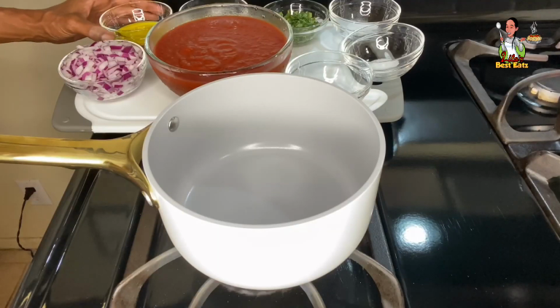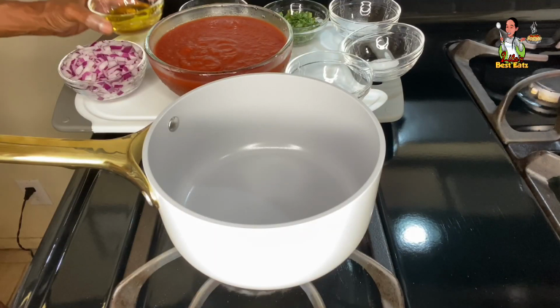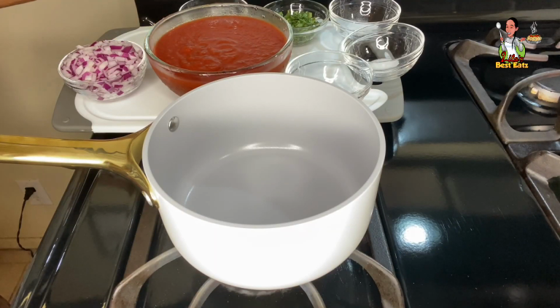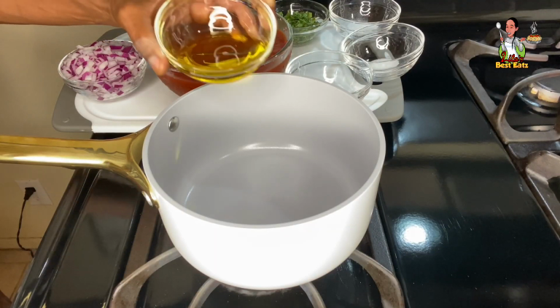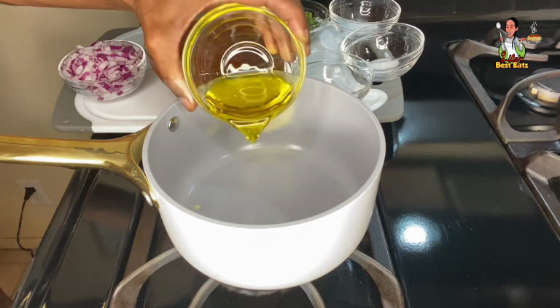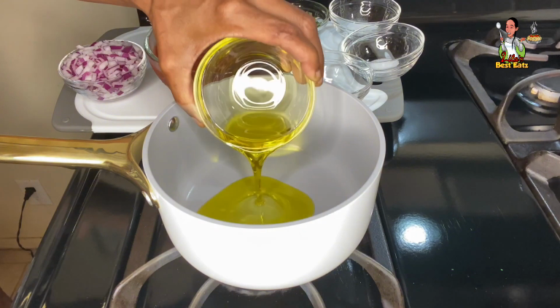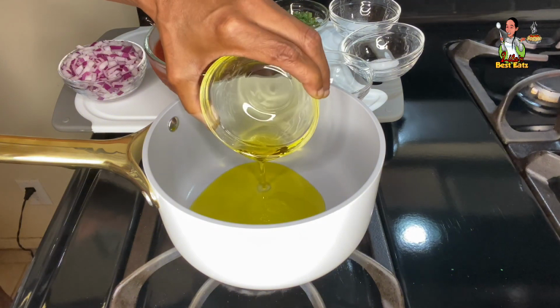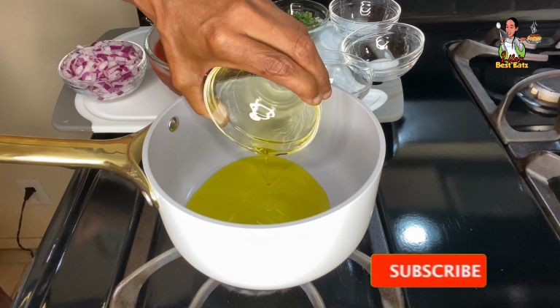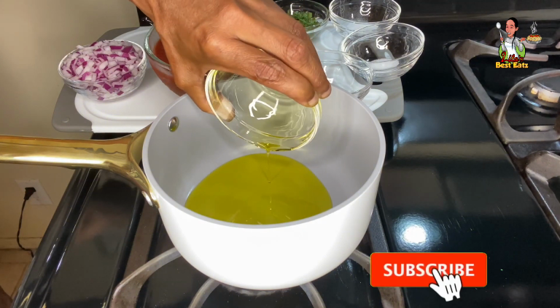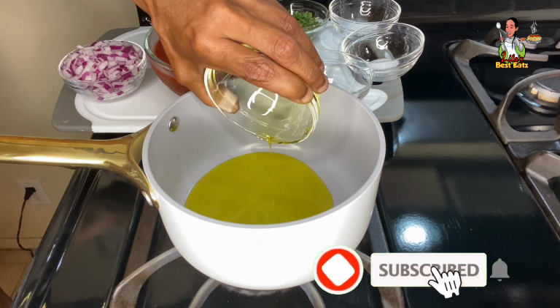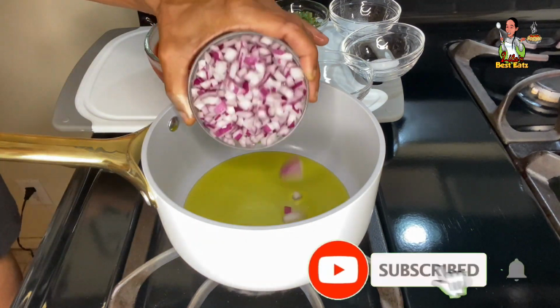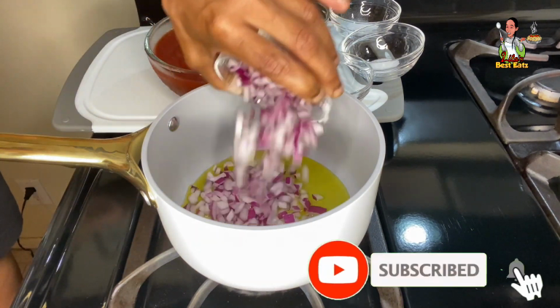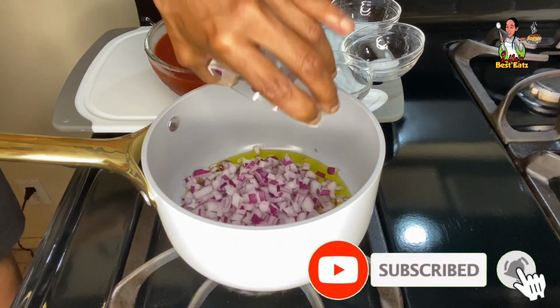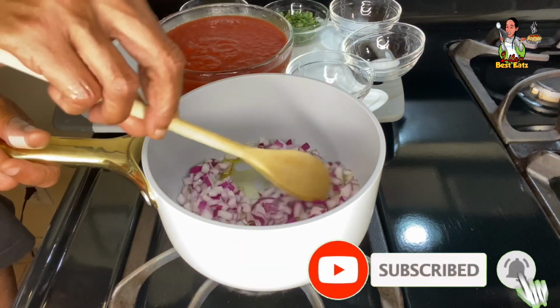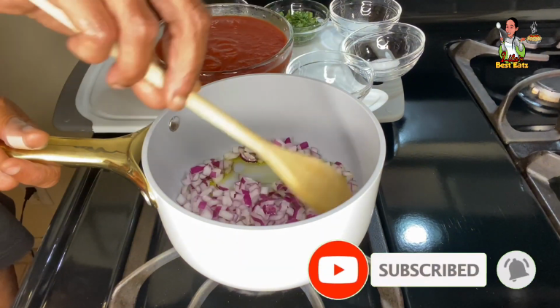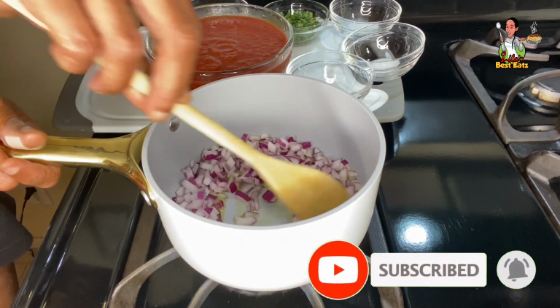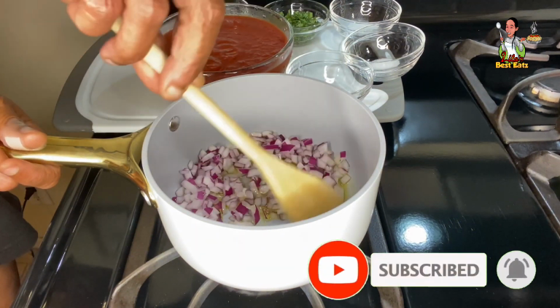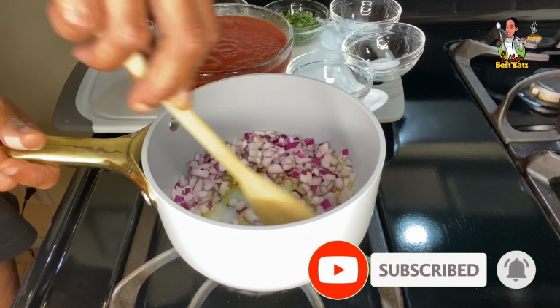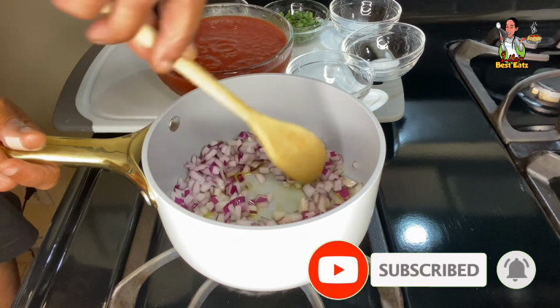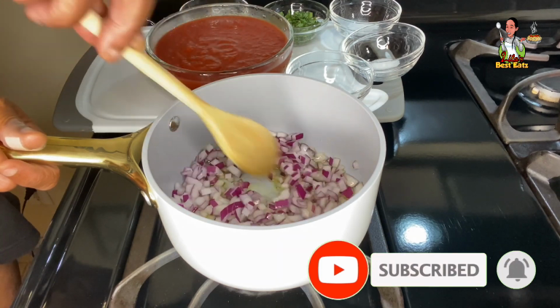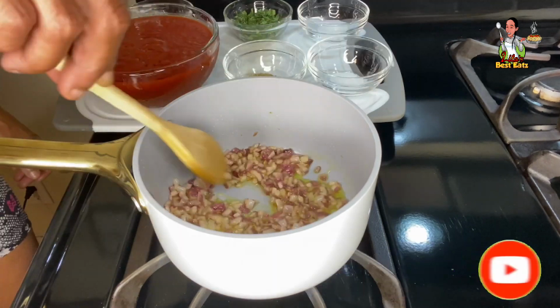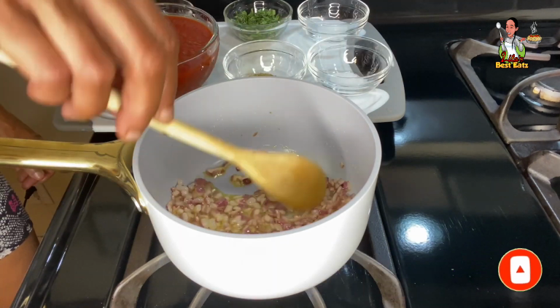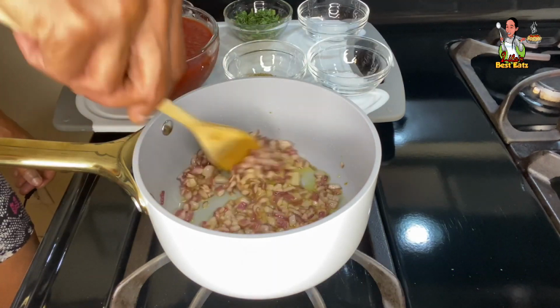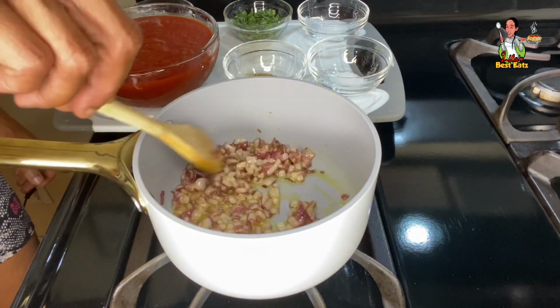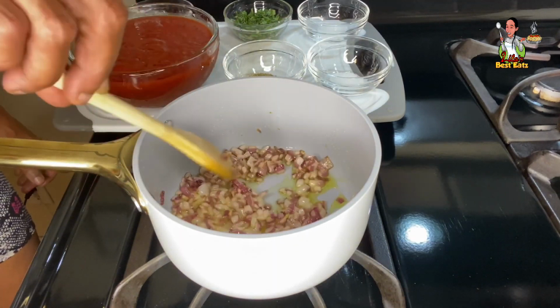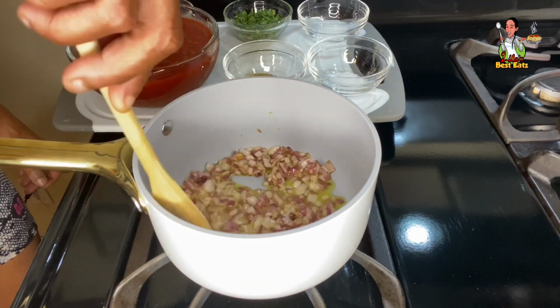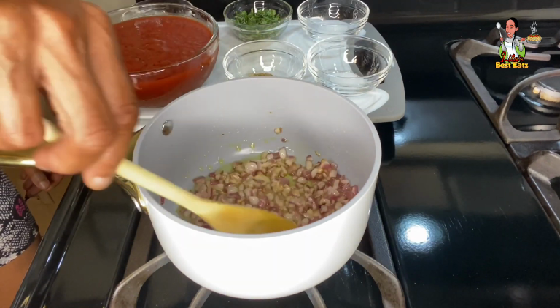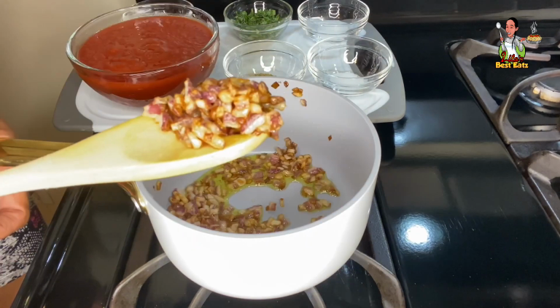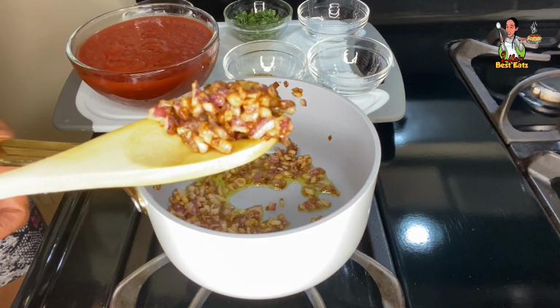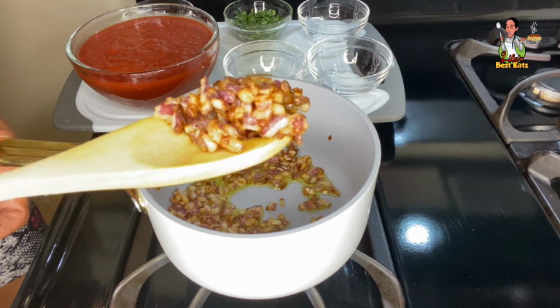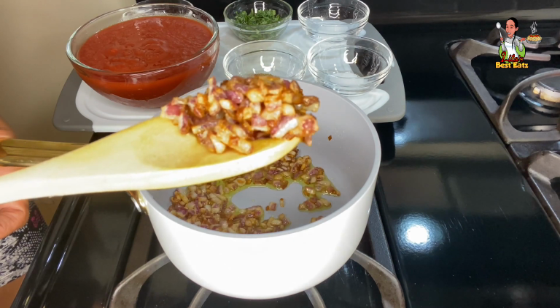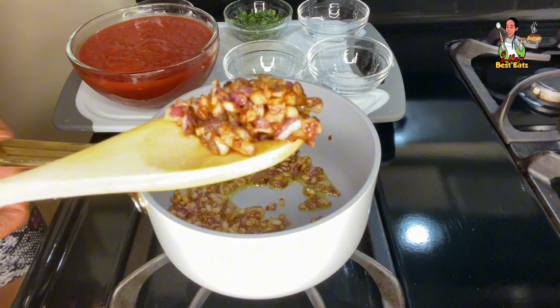Okay guys, in the first step, add the olive oil to a large saucepan over a medium high heat, followed by the red onion. Mix well to thoroughly incorporate the onion into the olive oil. Cook for several minutes until the onion becomes caramelized. Once the onion is done, this is the end result.